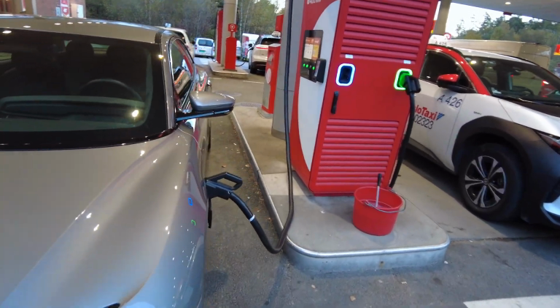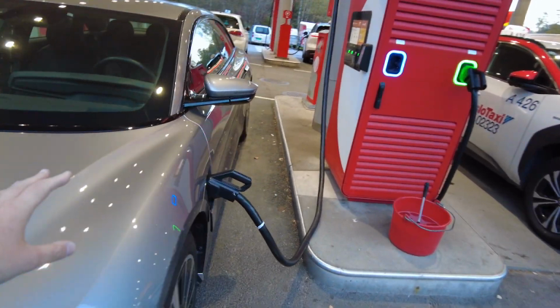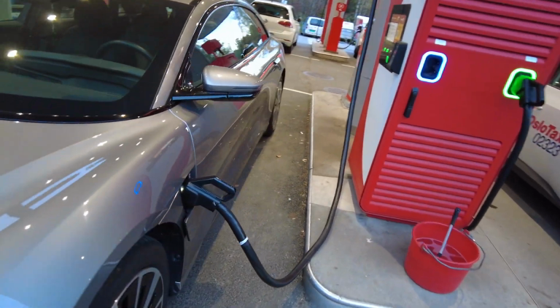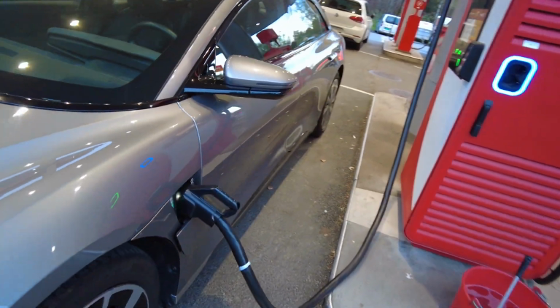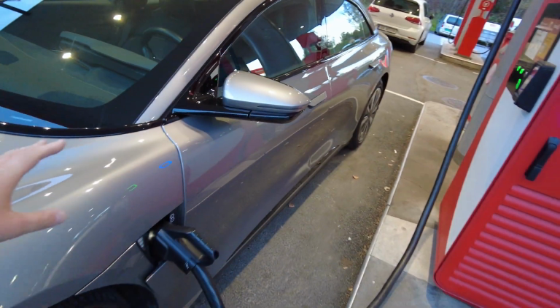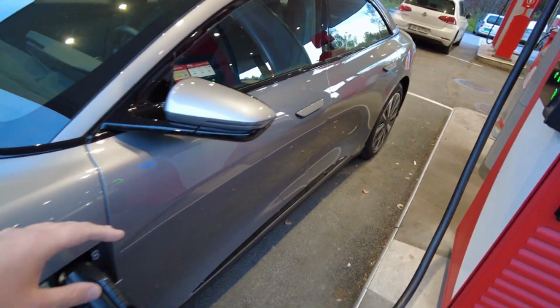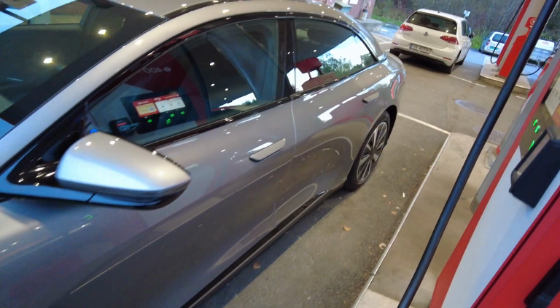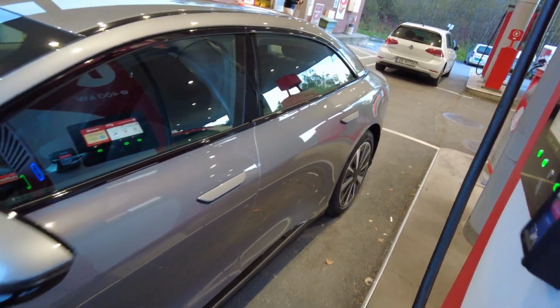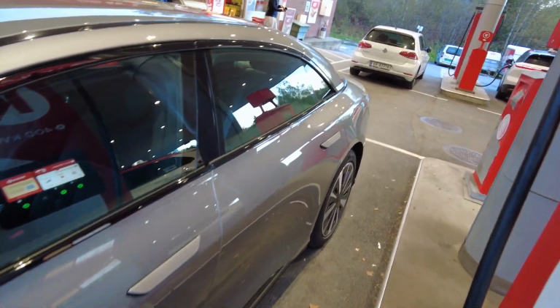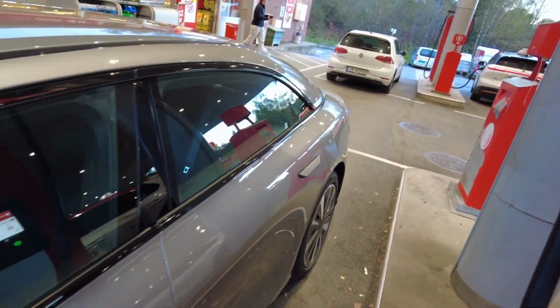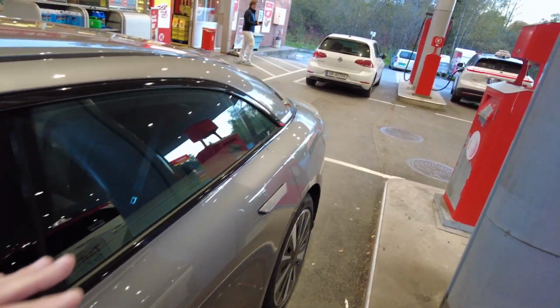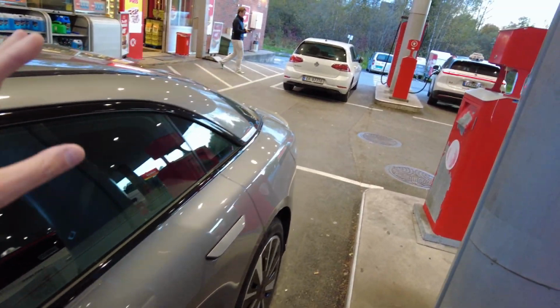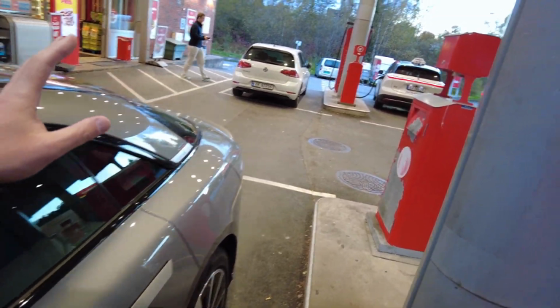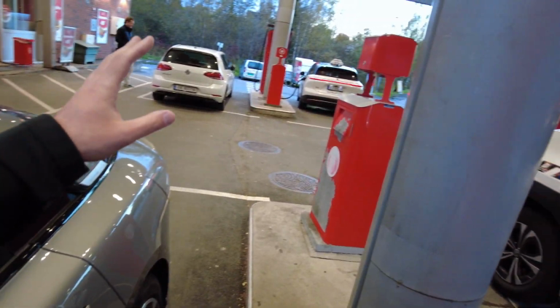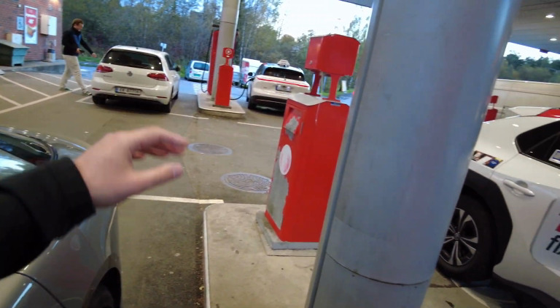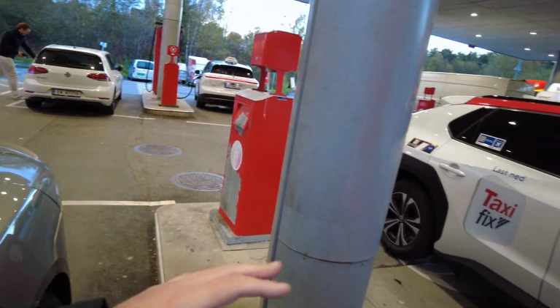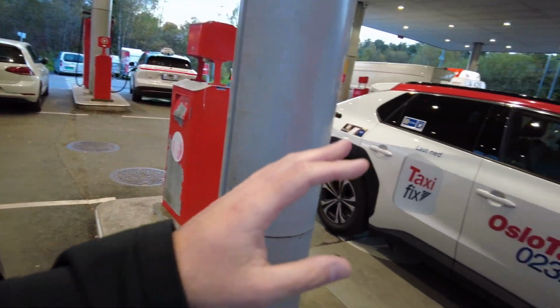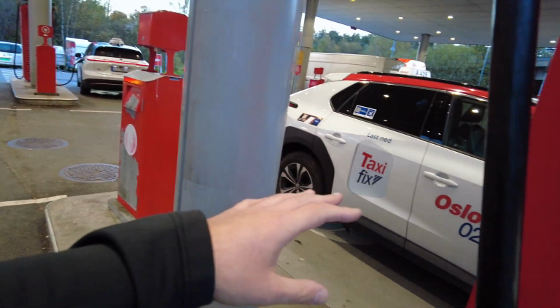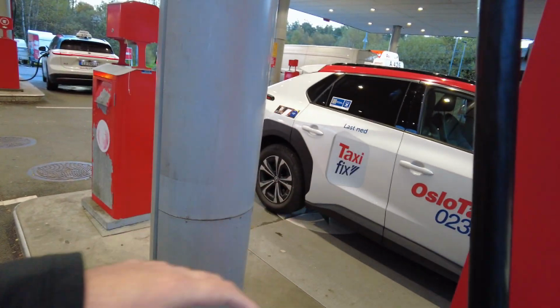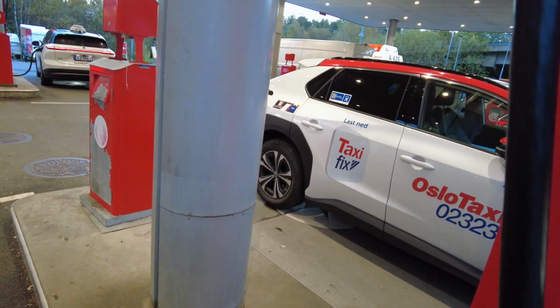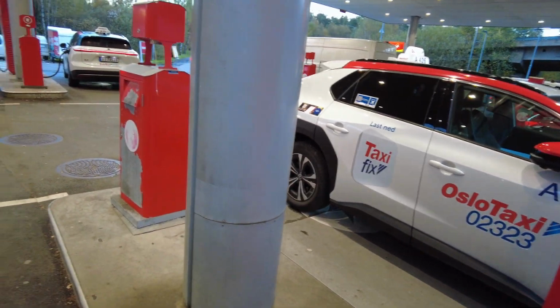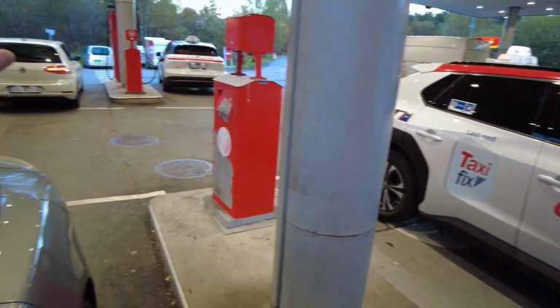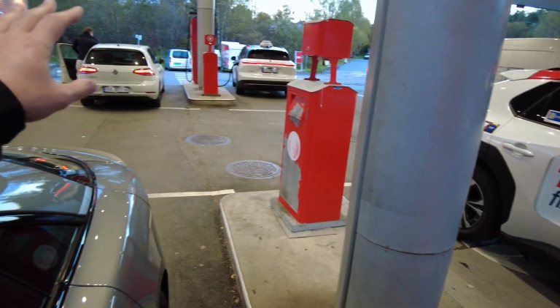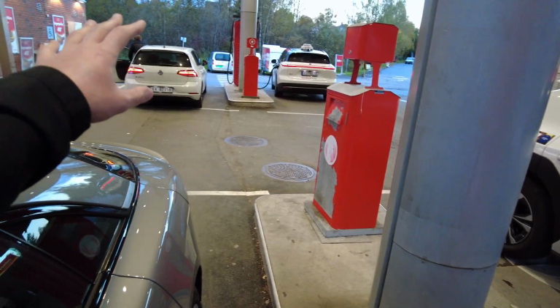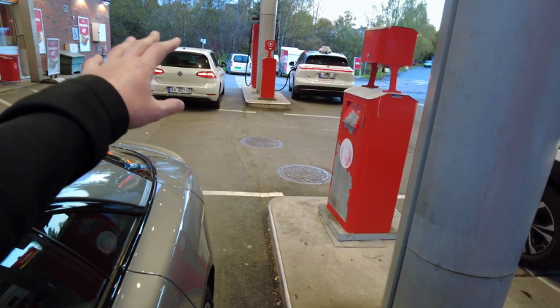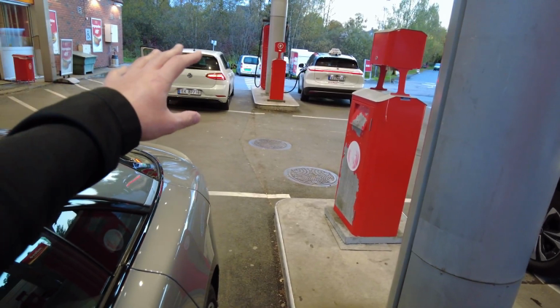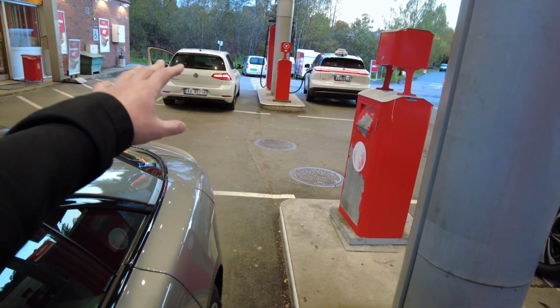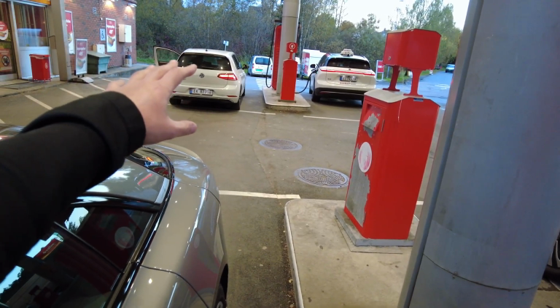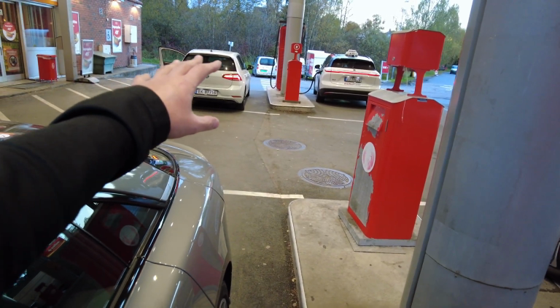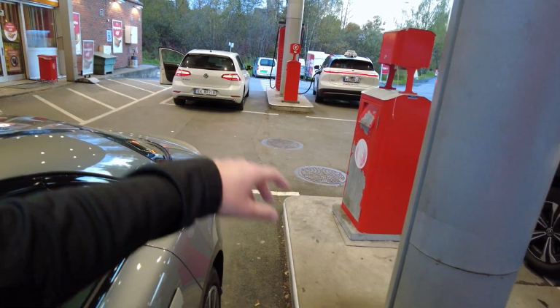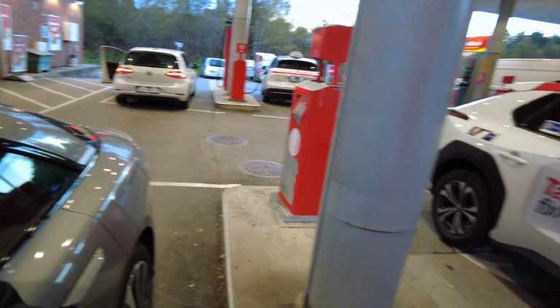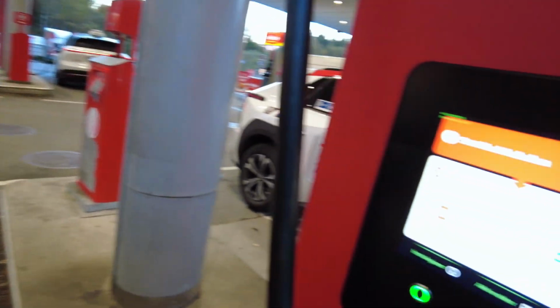The Lucid's already plugged in and charging. It's rush hour here so it's very, very busy. You got the taxis charging. You got the e-Golf that's just leaving after charging up here.